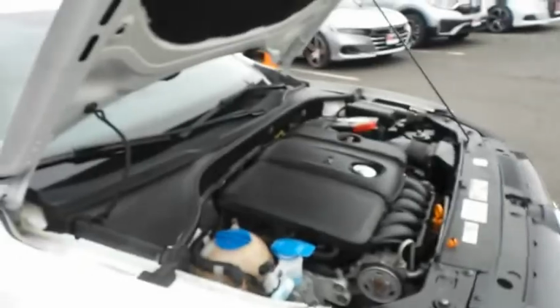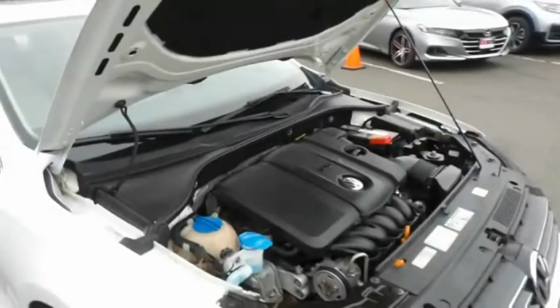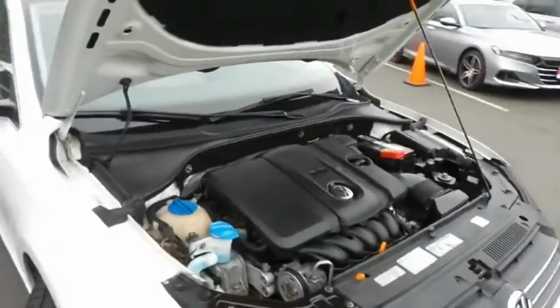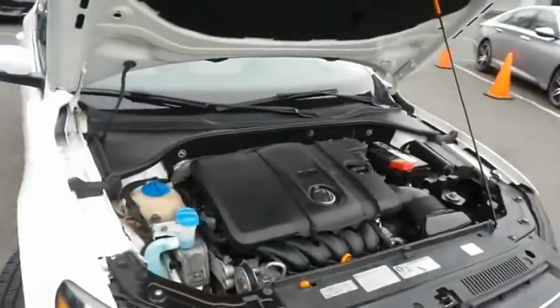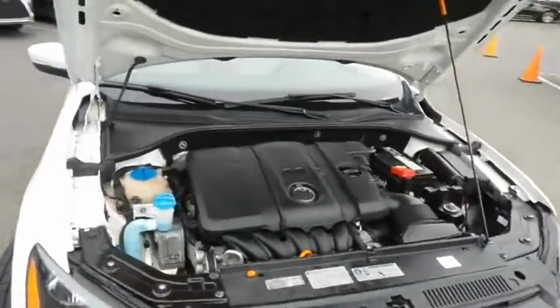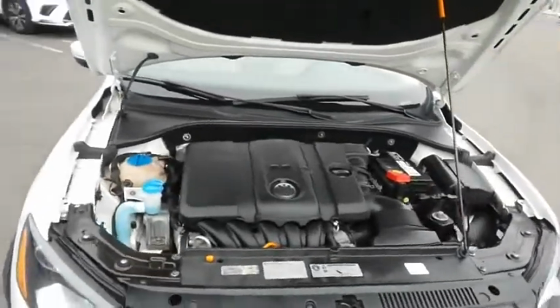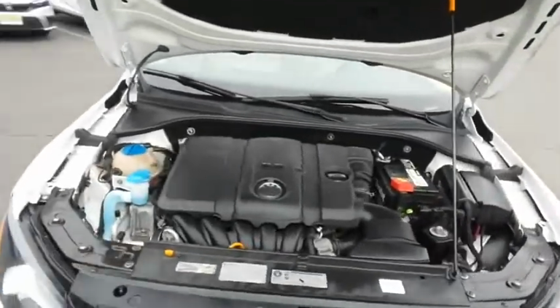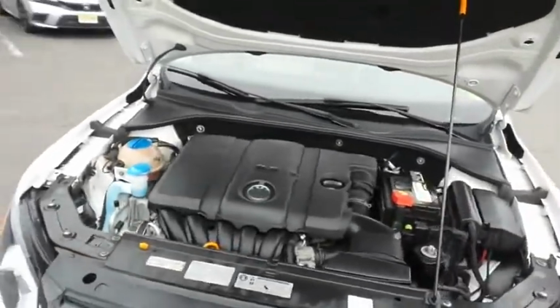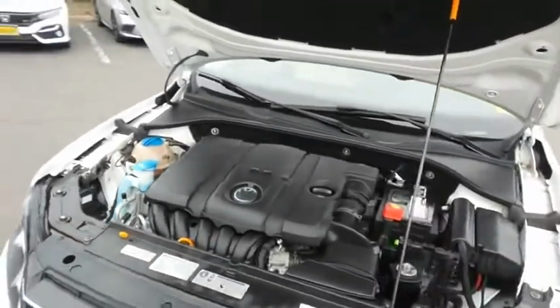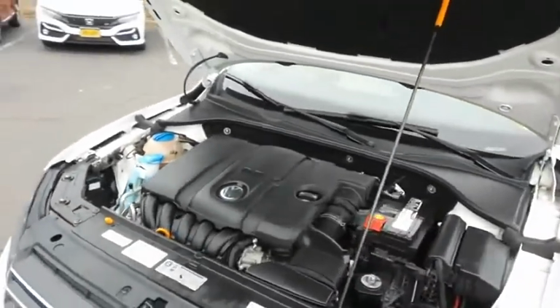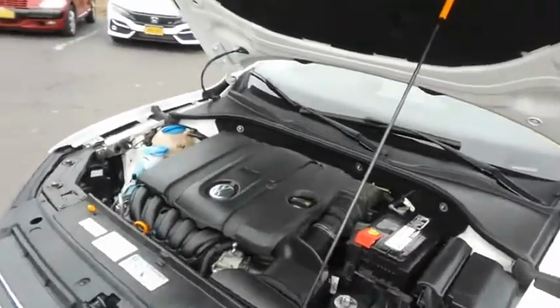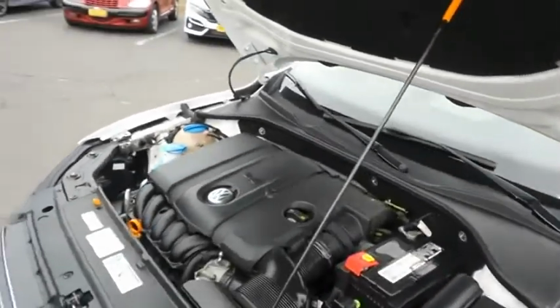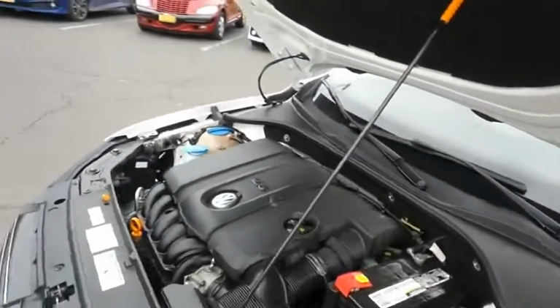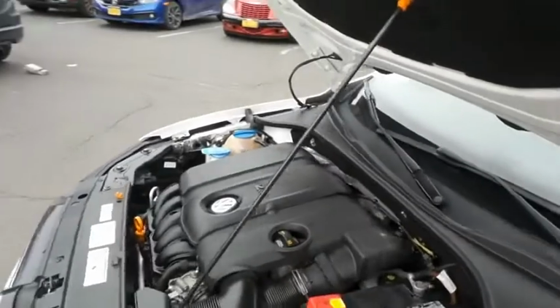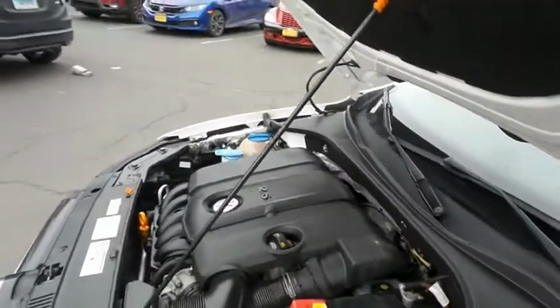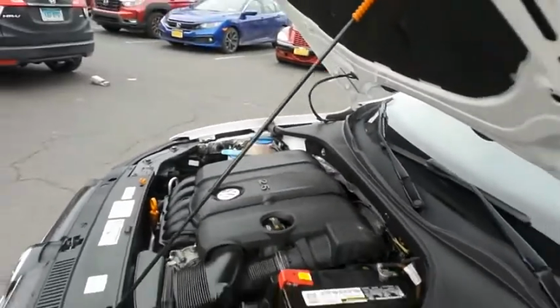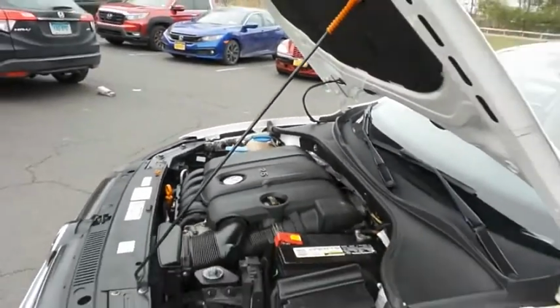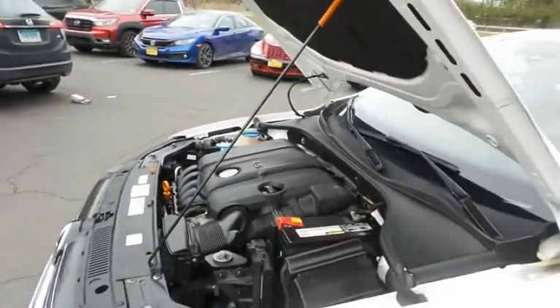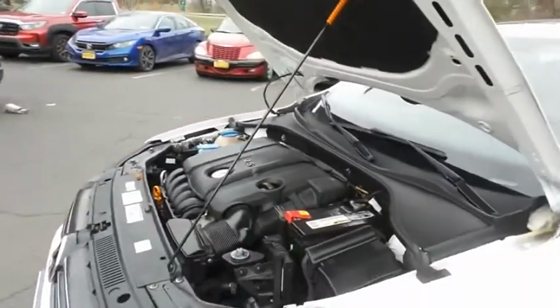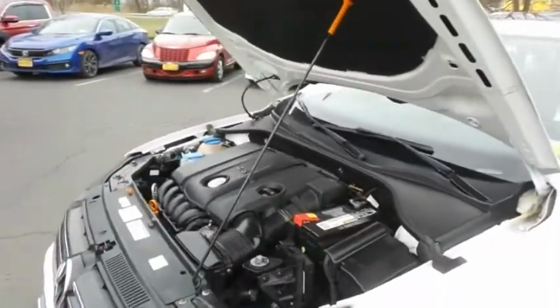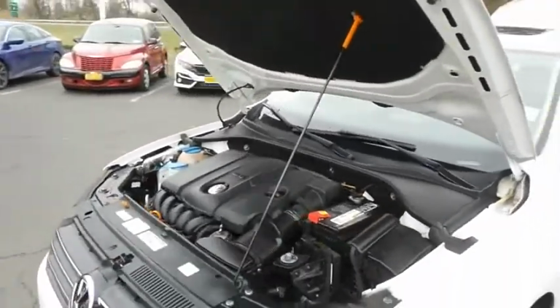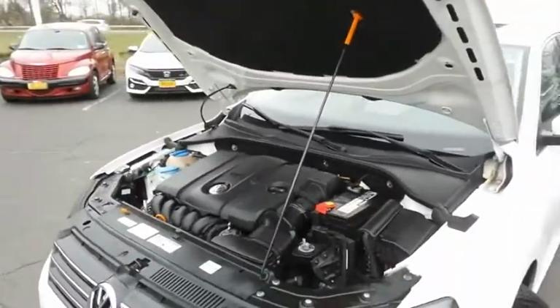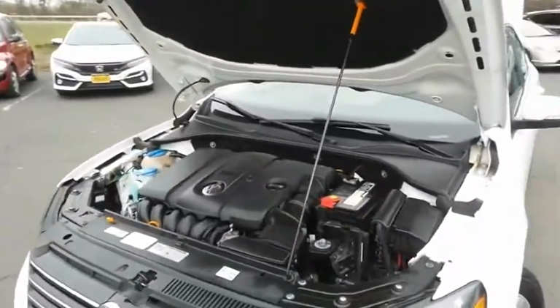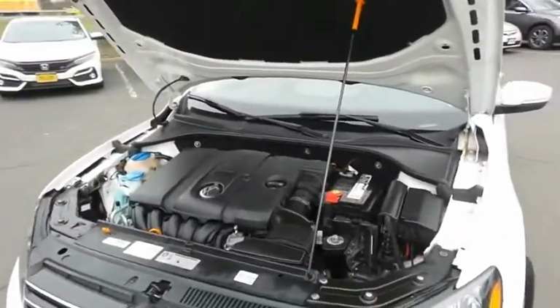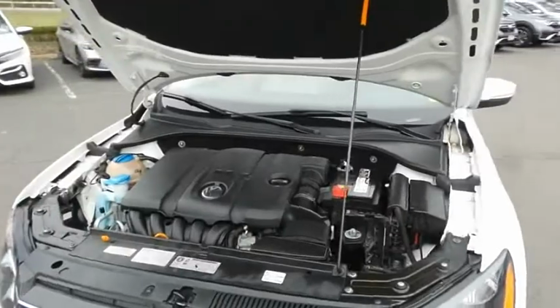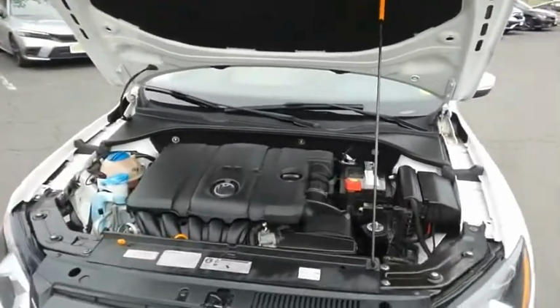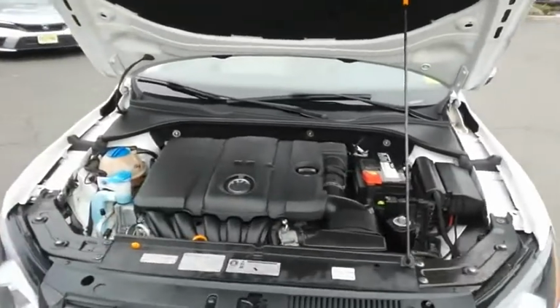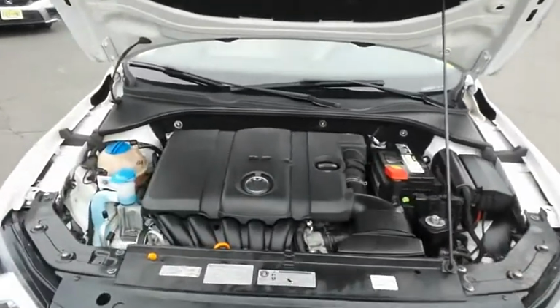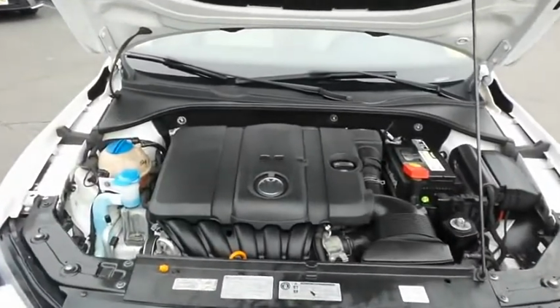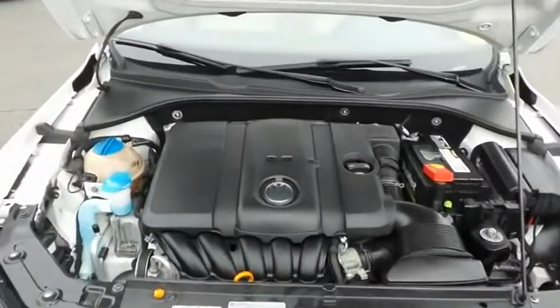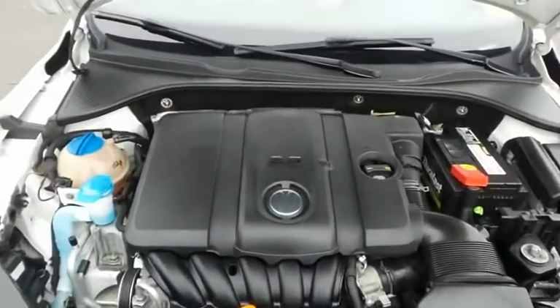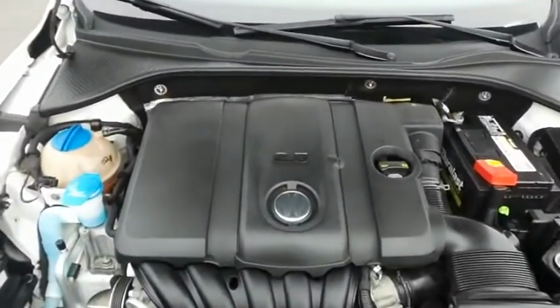The Volkswagen 16-valve, dual overhead cam, 2.5 liter five-cylinder engine has plenty of power. This Passat is fun to drive and it gets an outstanding 31 miles per gallon on the highway.